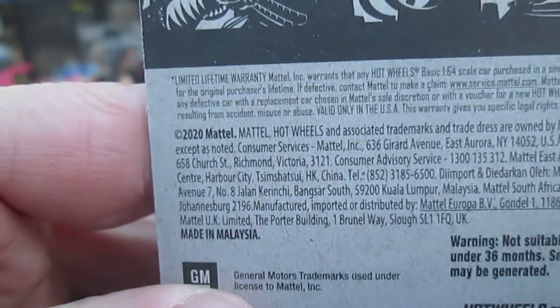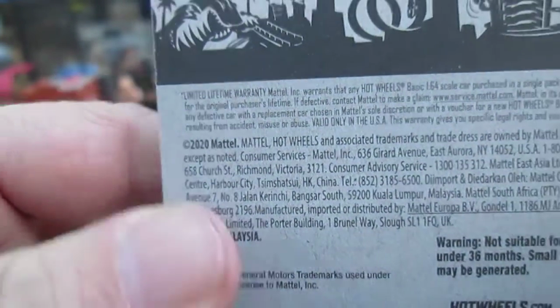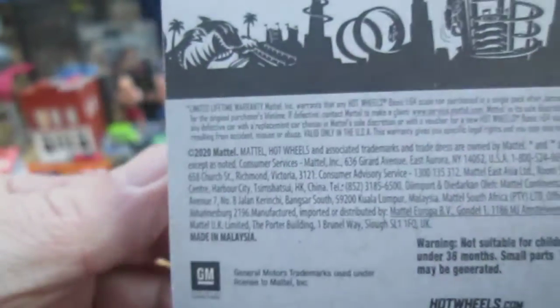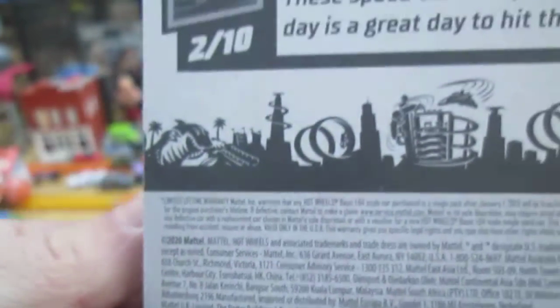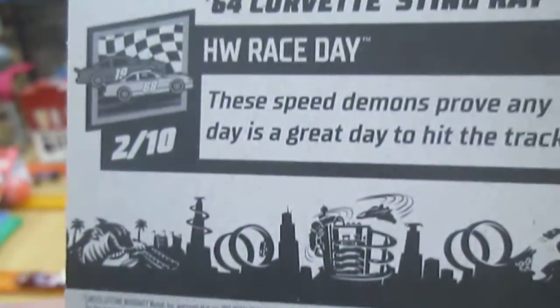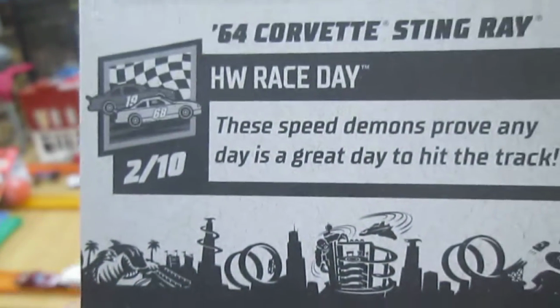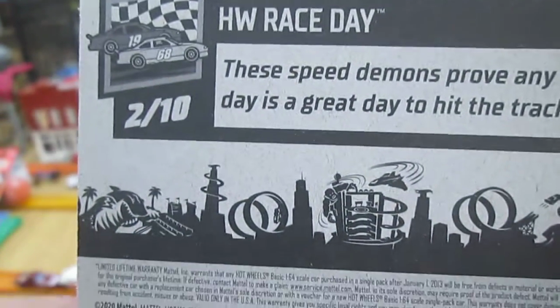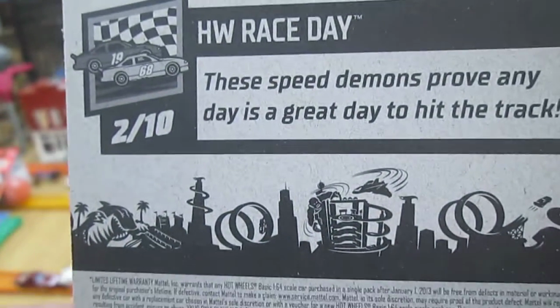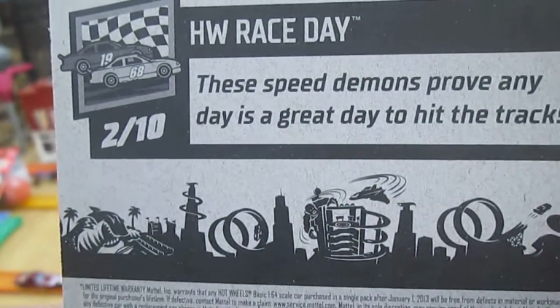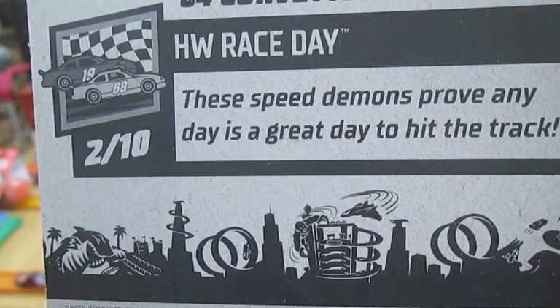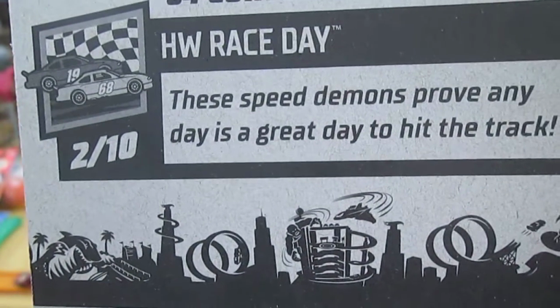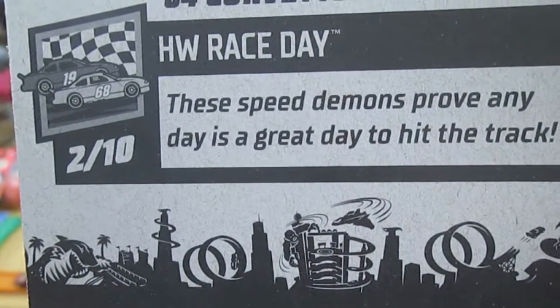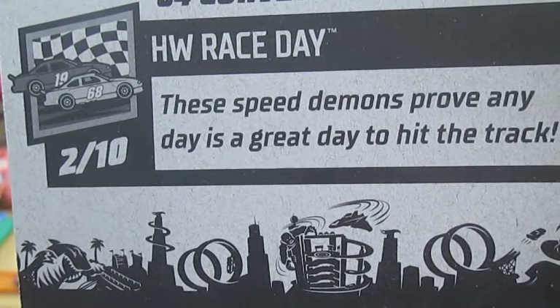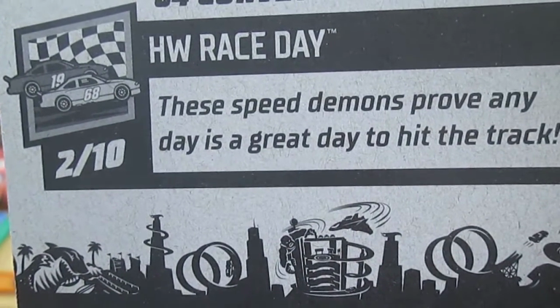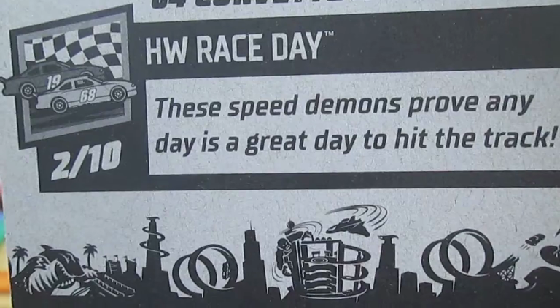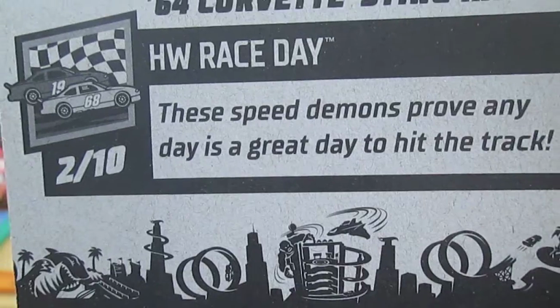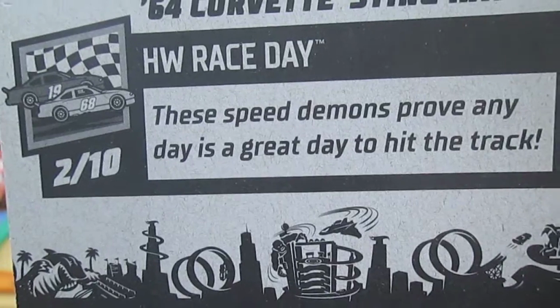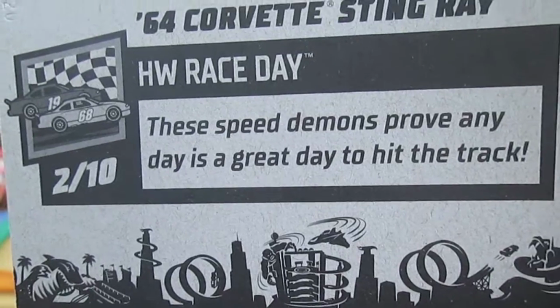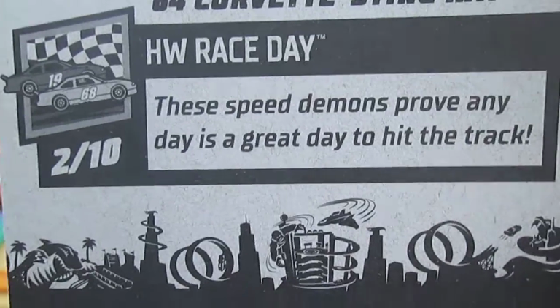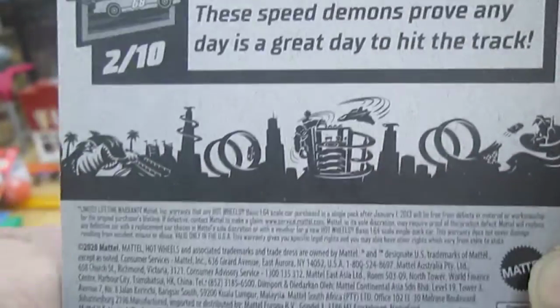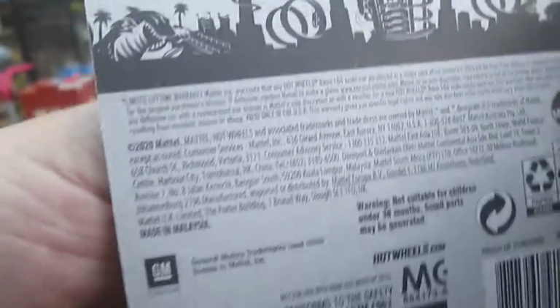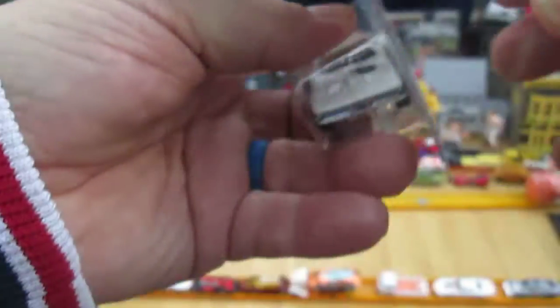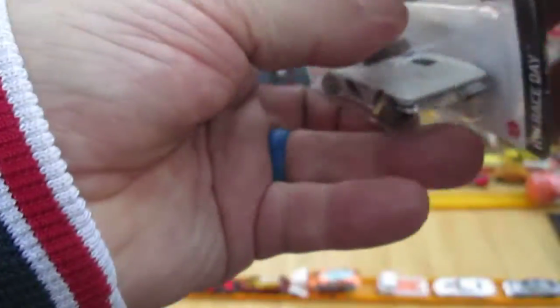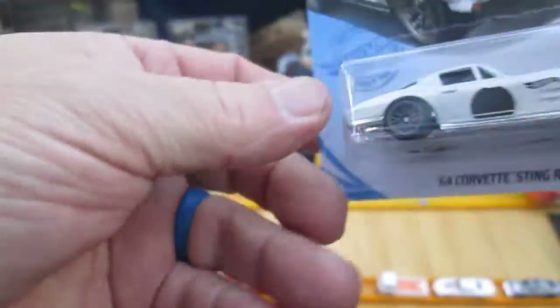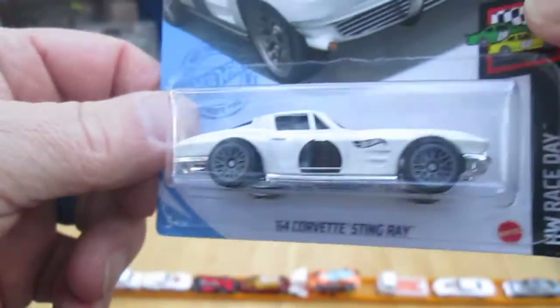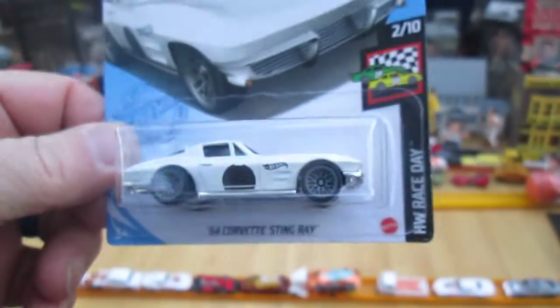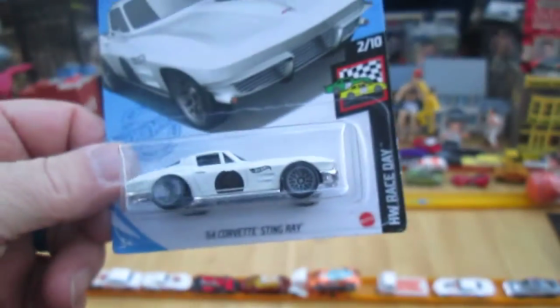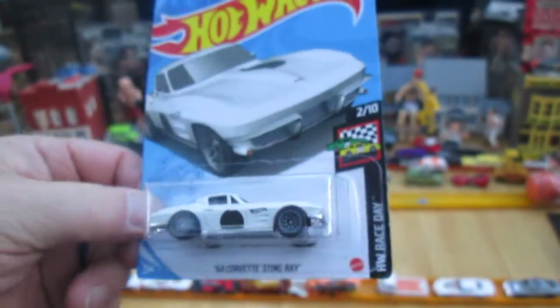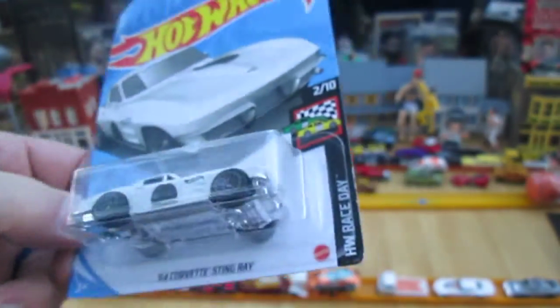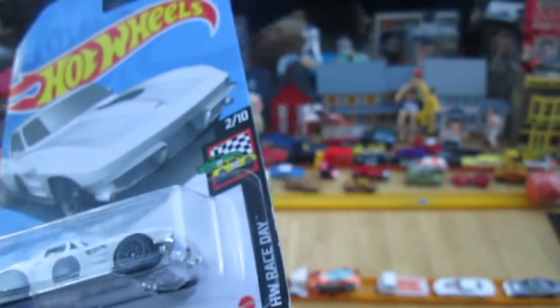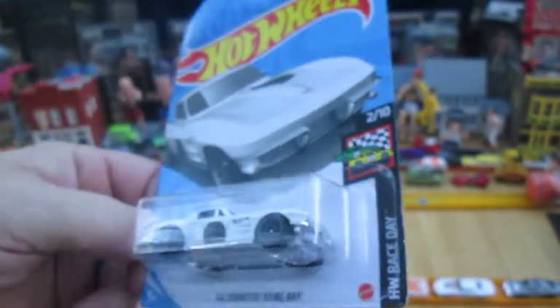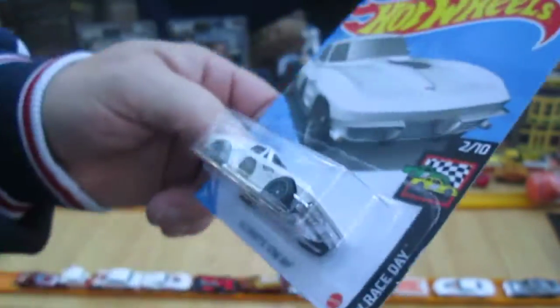2020 copyright. These Speed Demons prove any day is a great day to hit the track — that's what the Hot Wheels Race Day Series is all about.